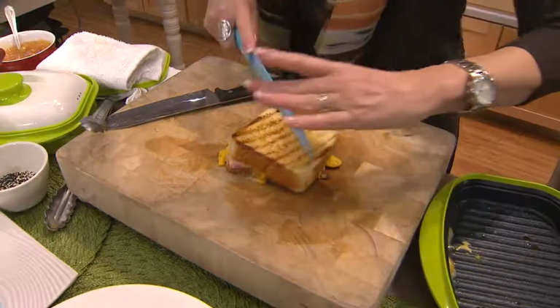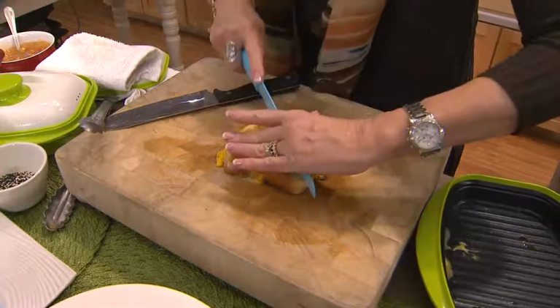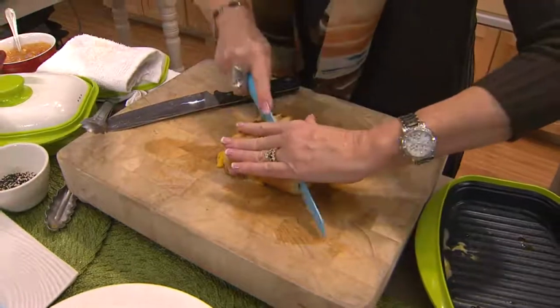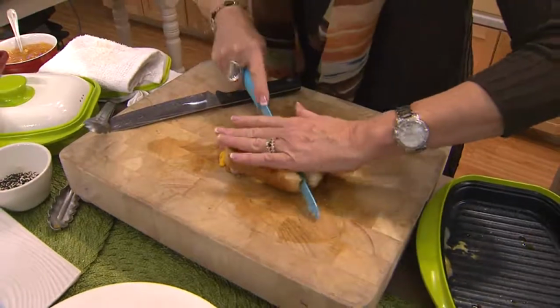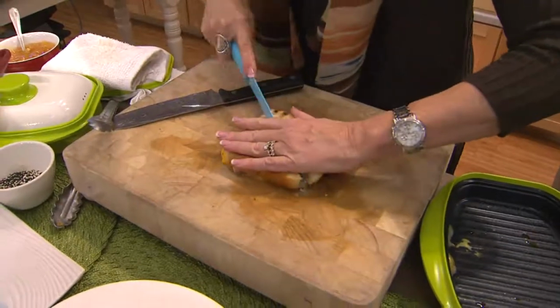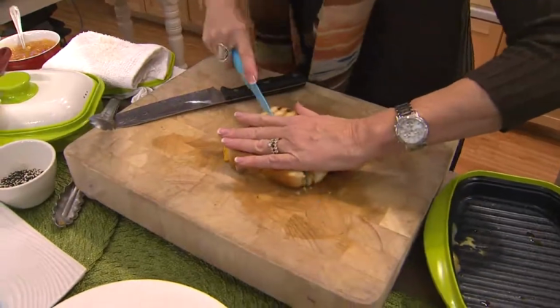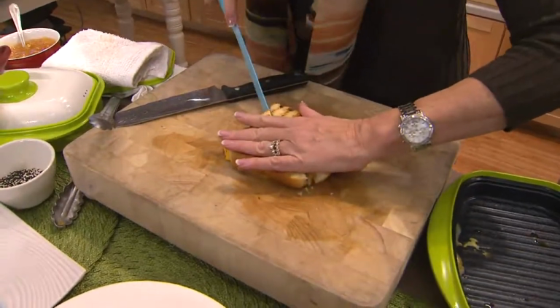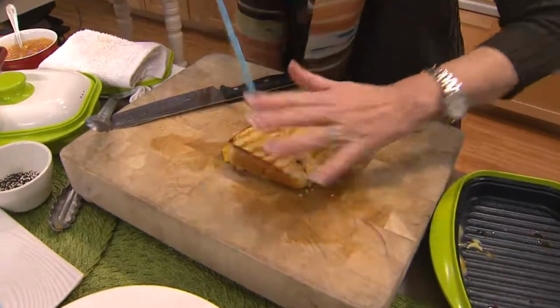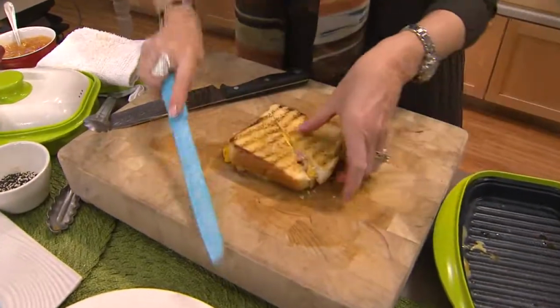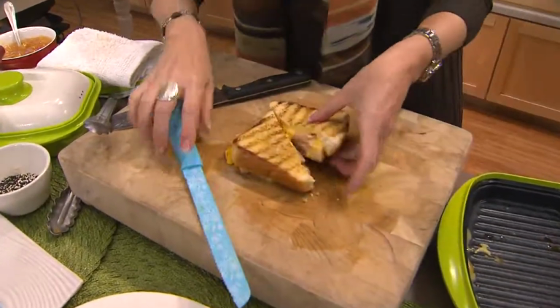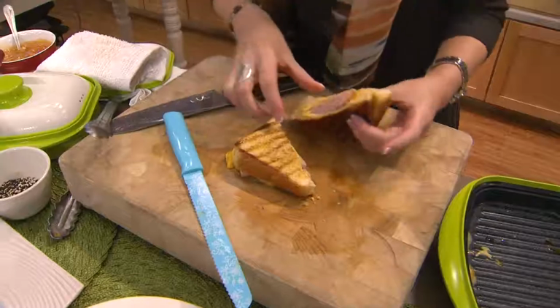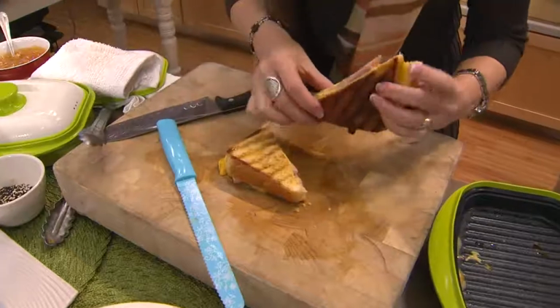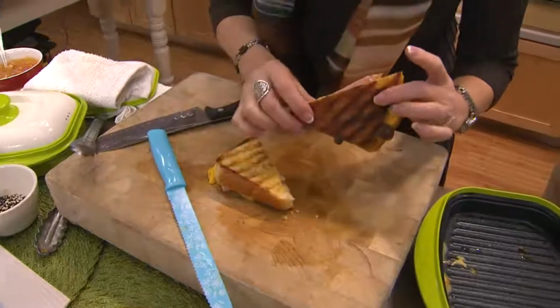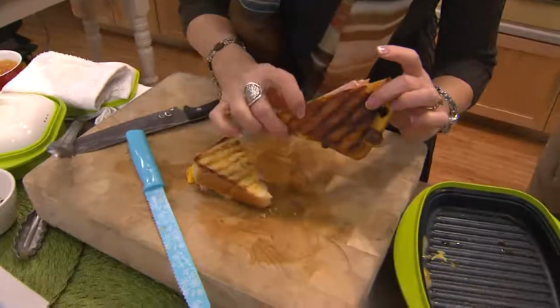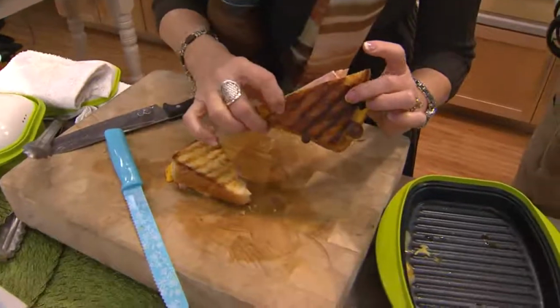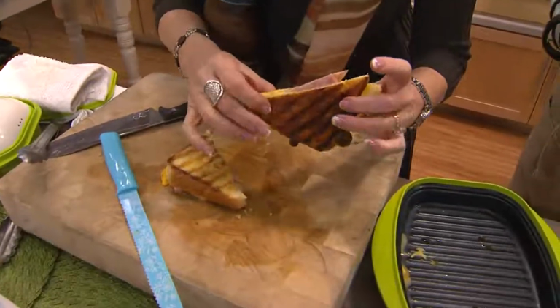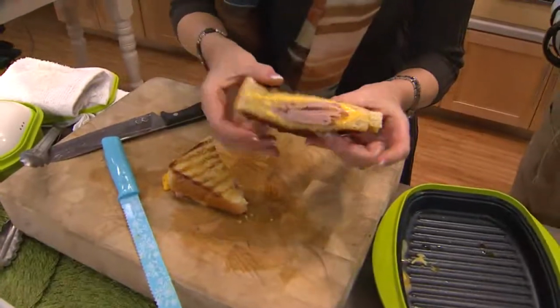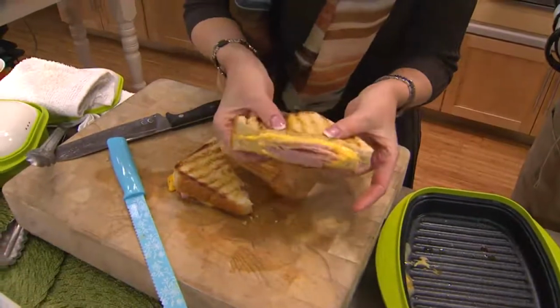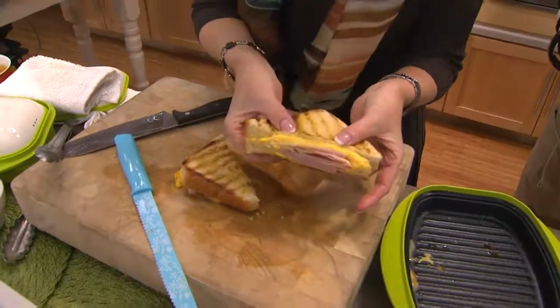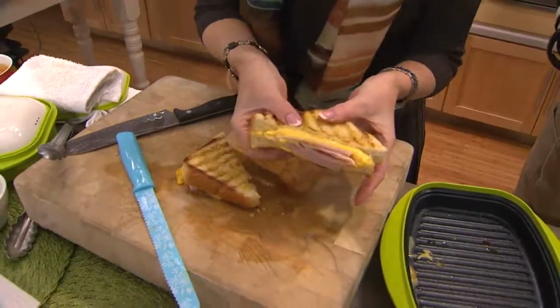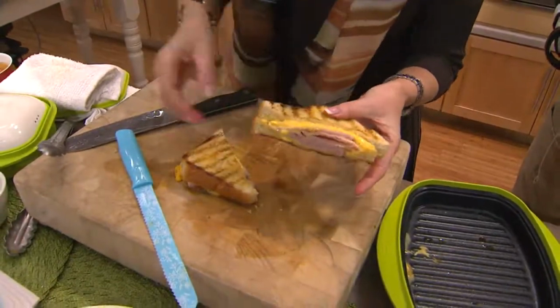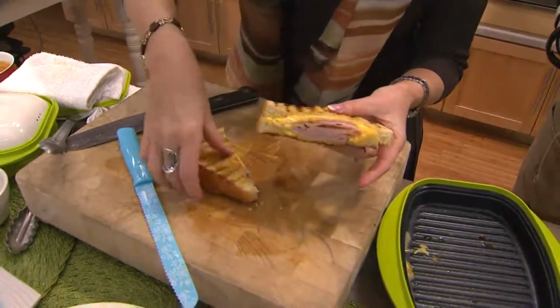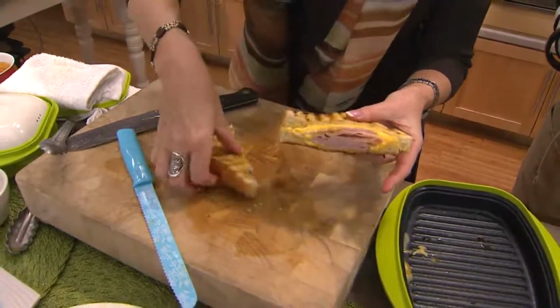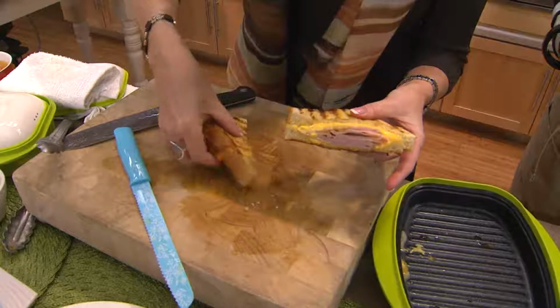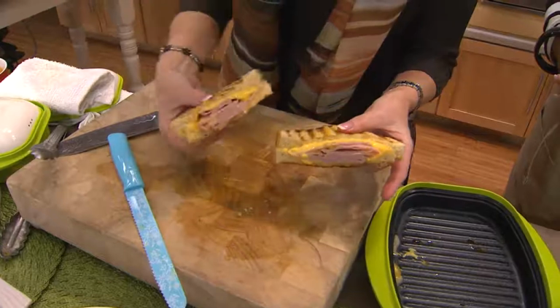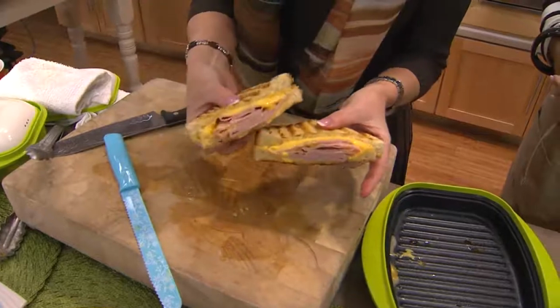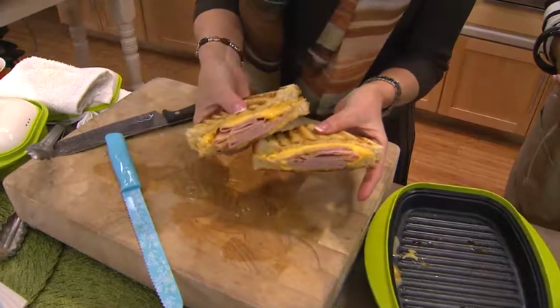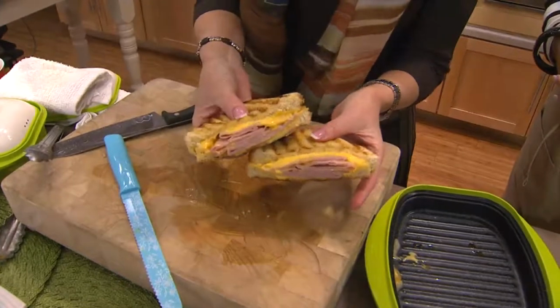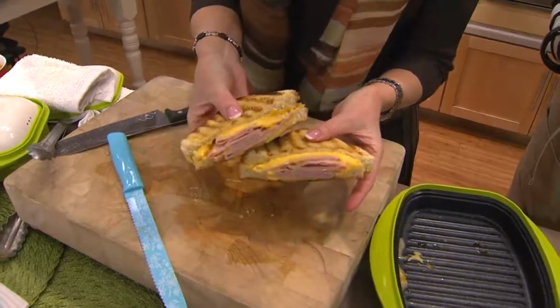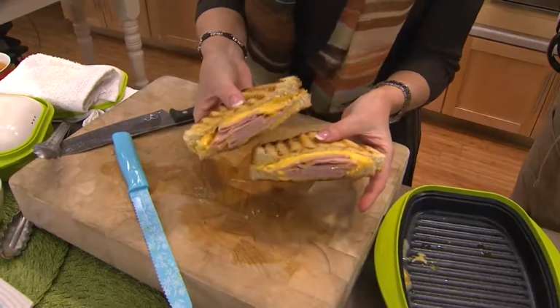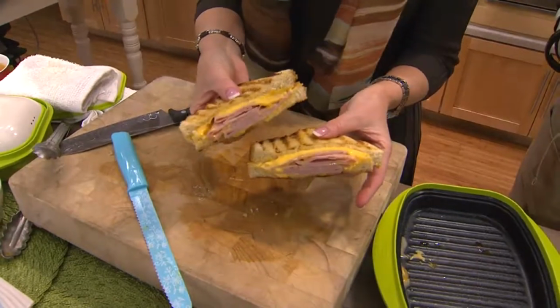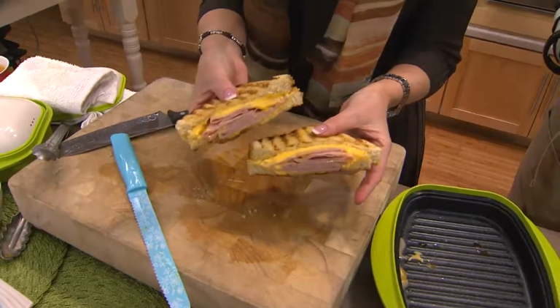Grilled cheese sandwiches — I mean, these are yummy. And there's grill marks! Look at this — nice and toasty, look at the melted cheese. In the microwave!